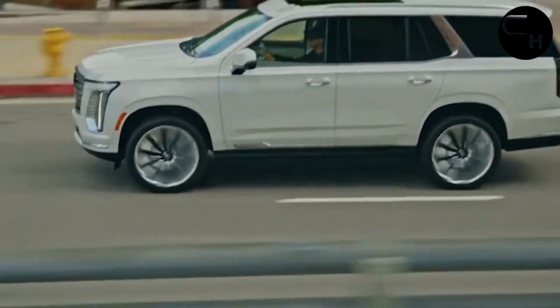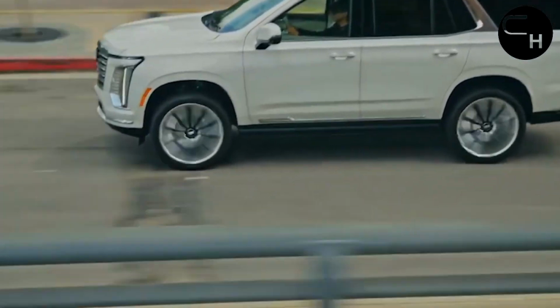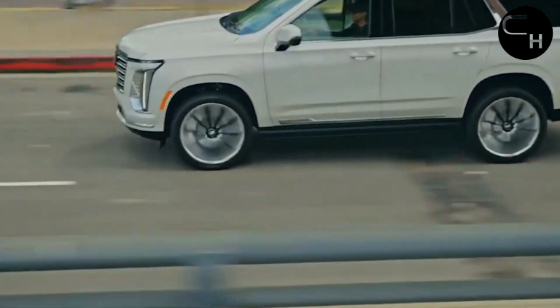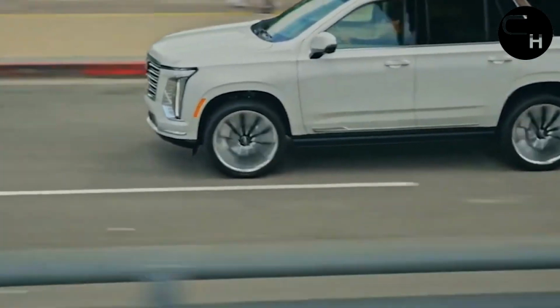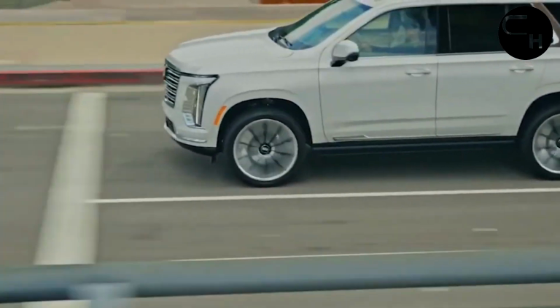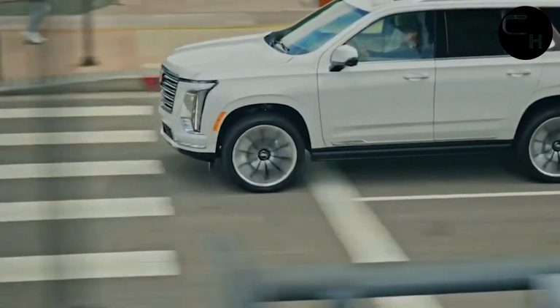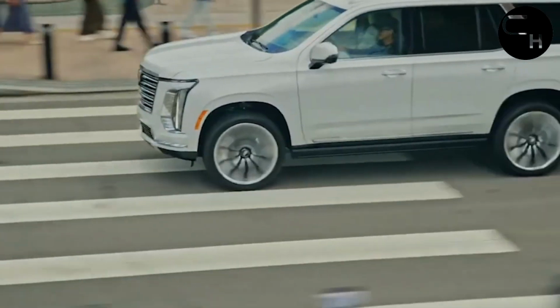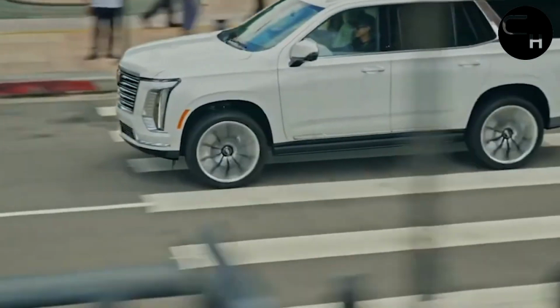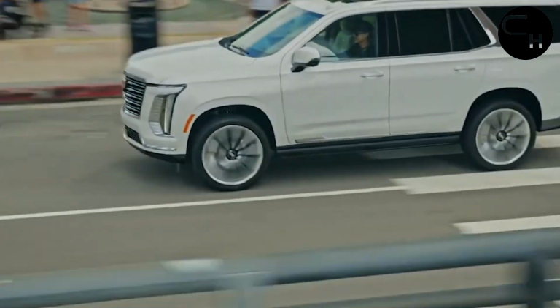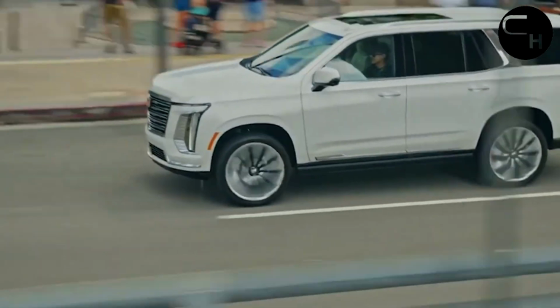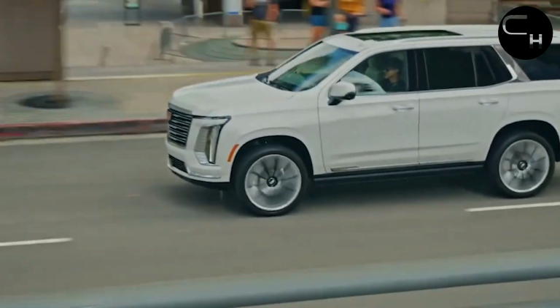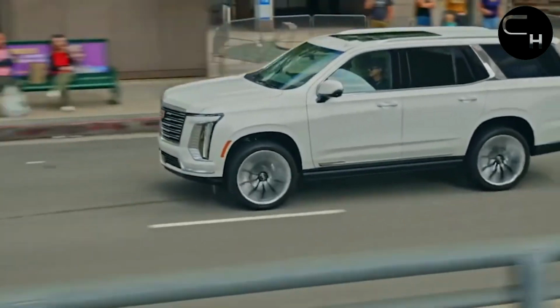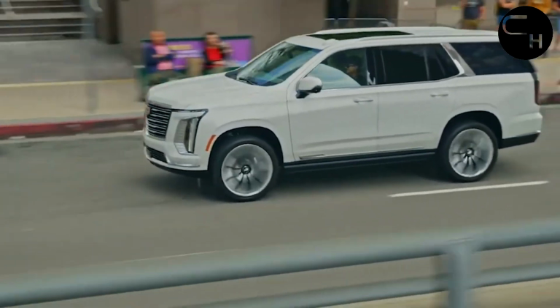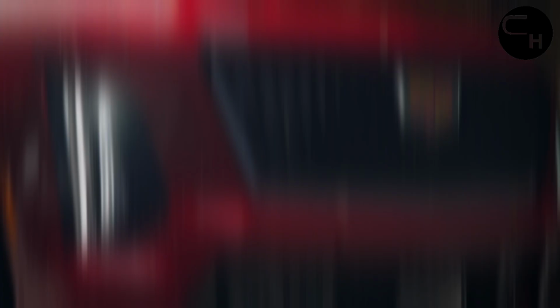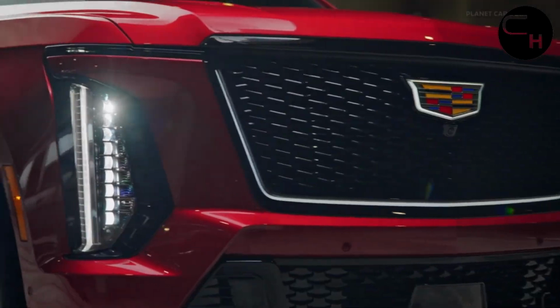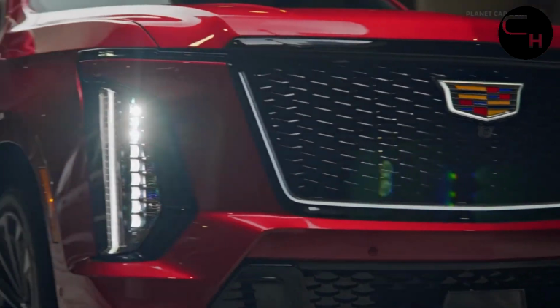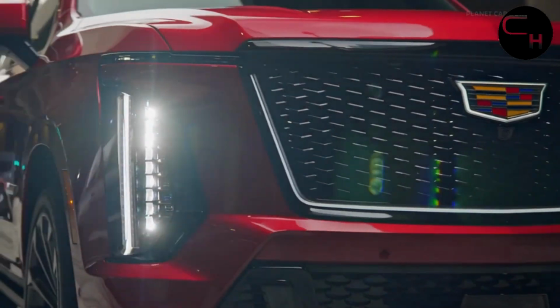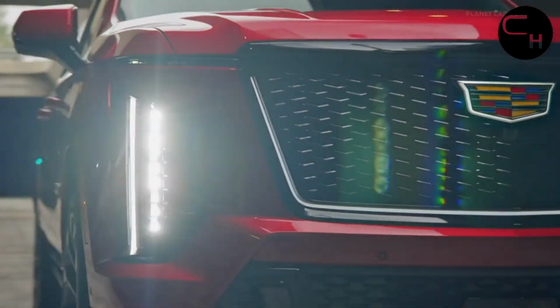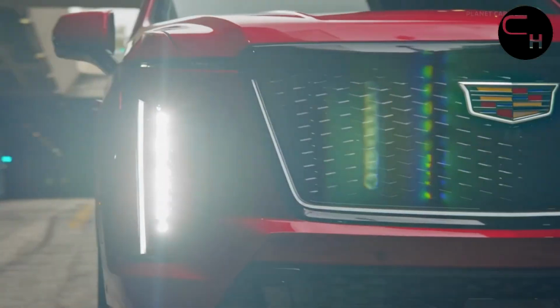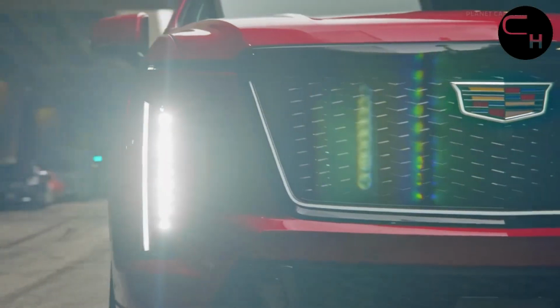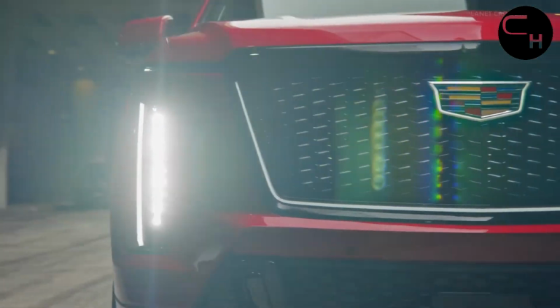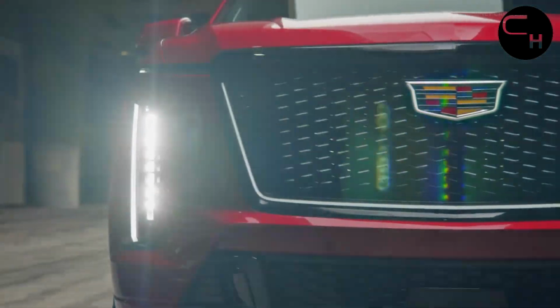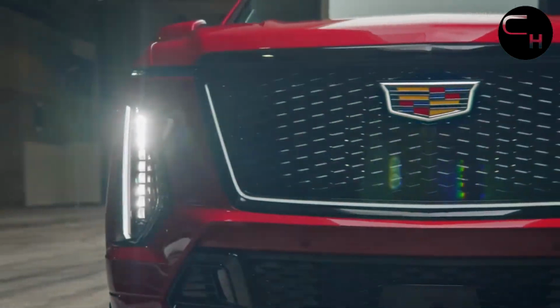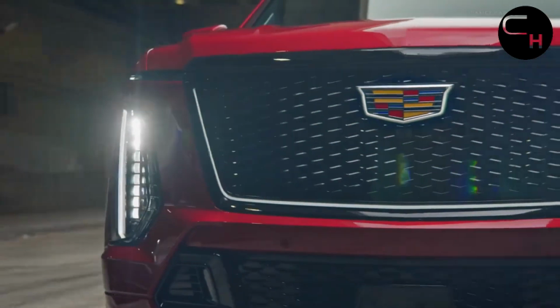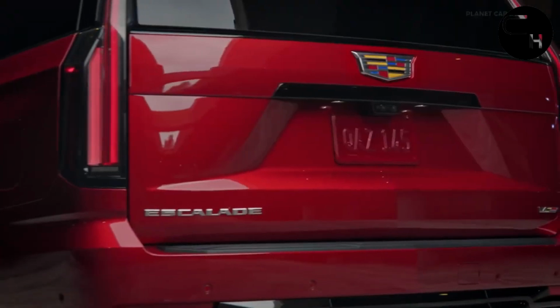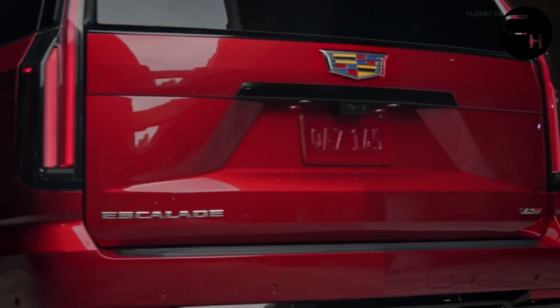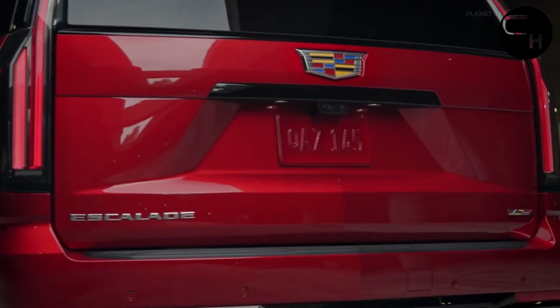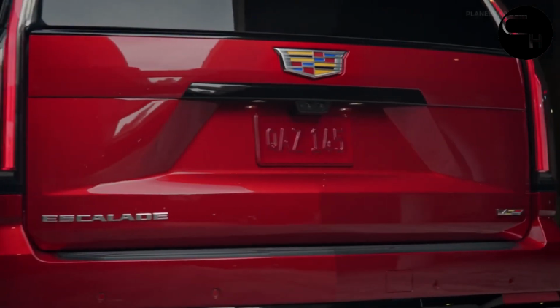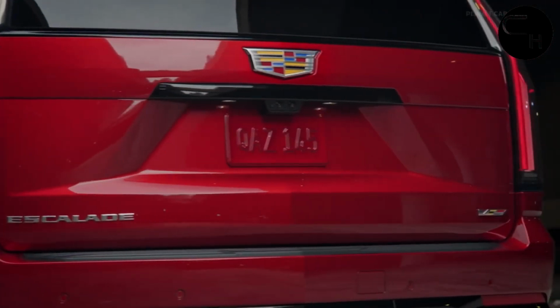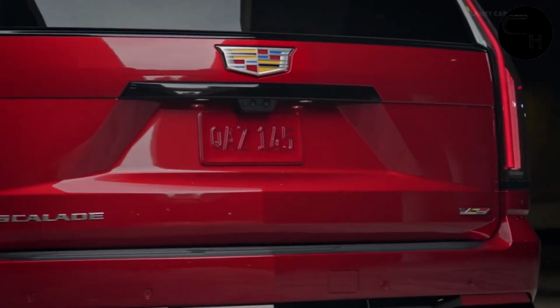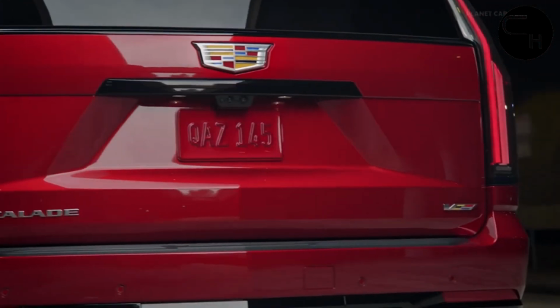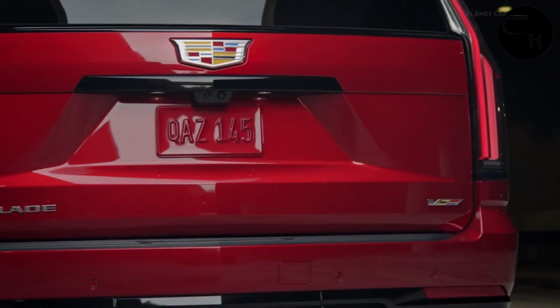The Escalade's refreshed design can be captured in one word: lighting. Cadillac has given the full-size SUV a bolder appearance, emphasizing new lighting elements.